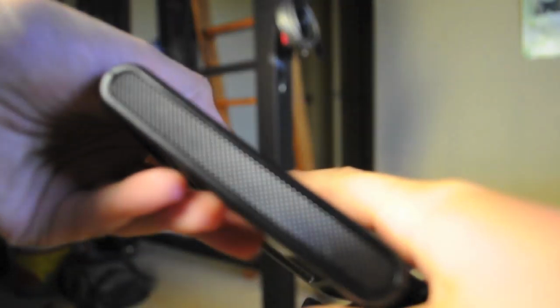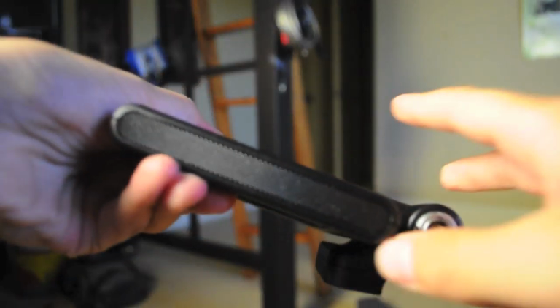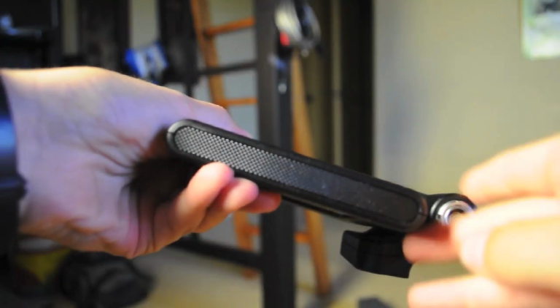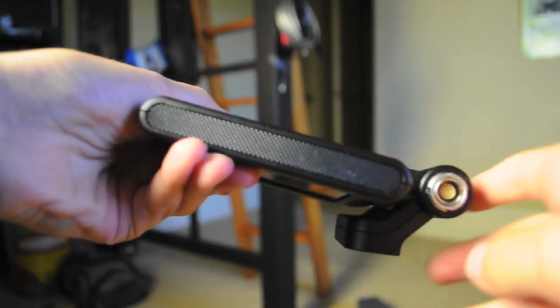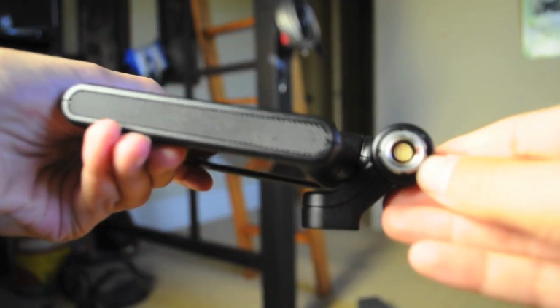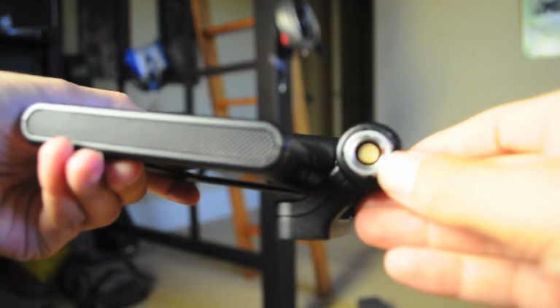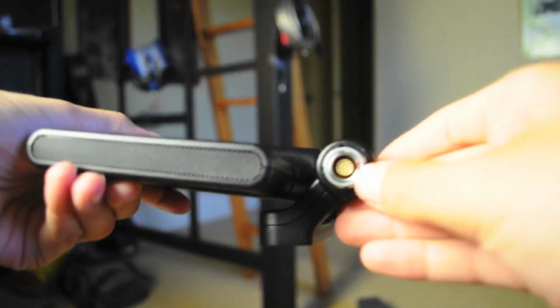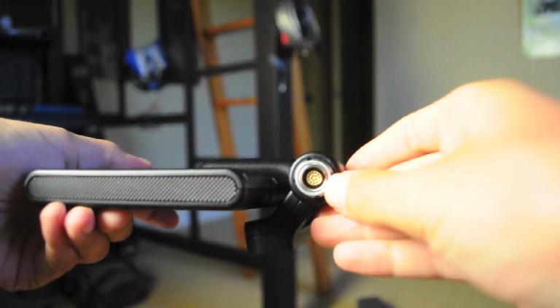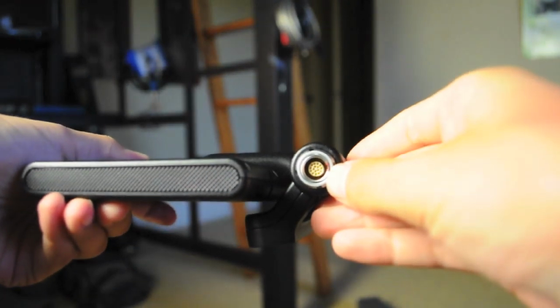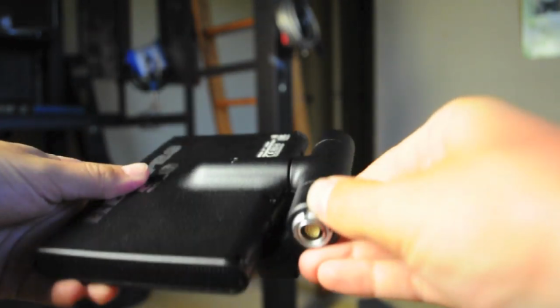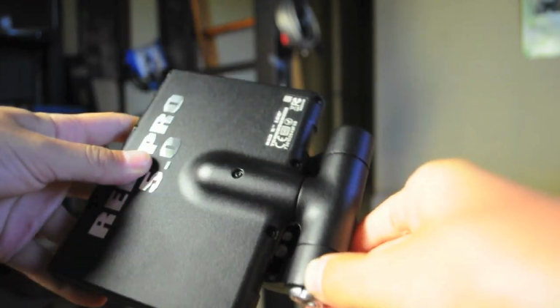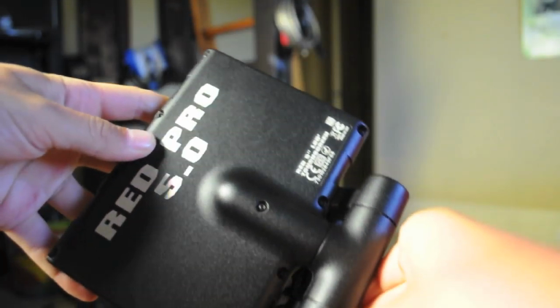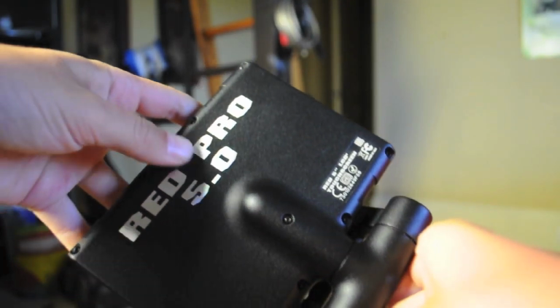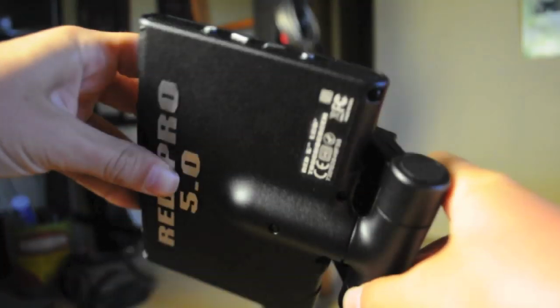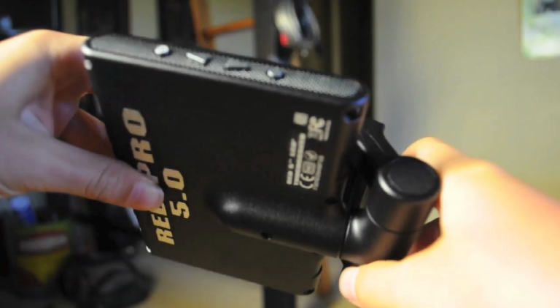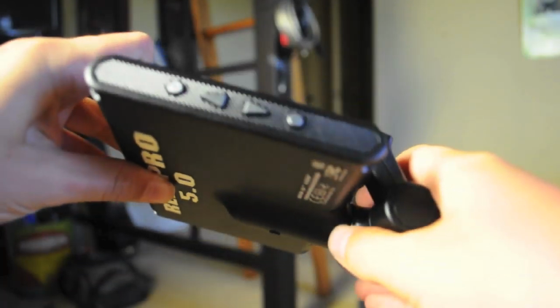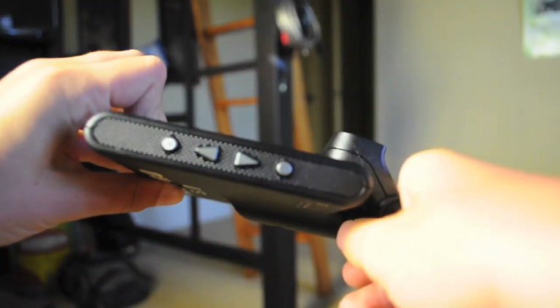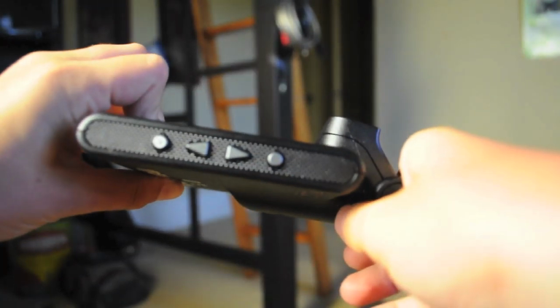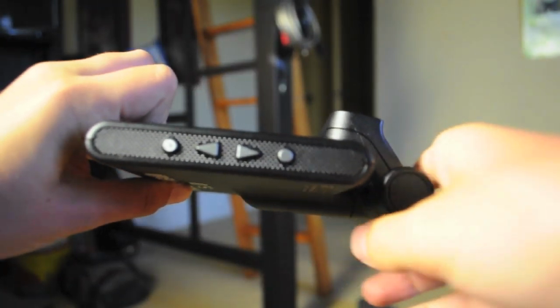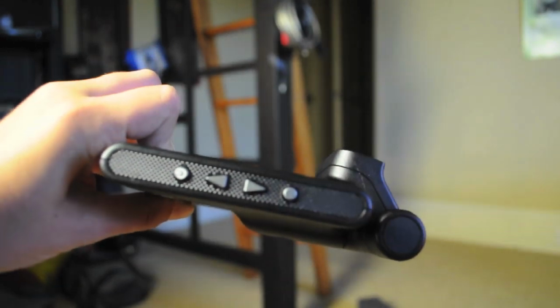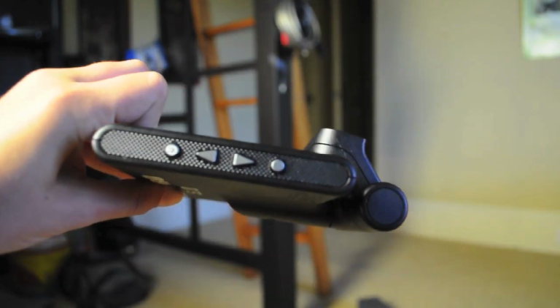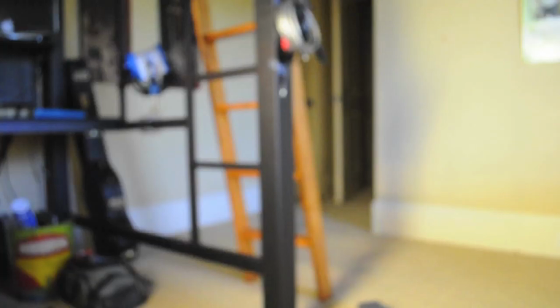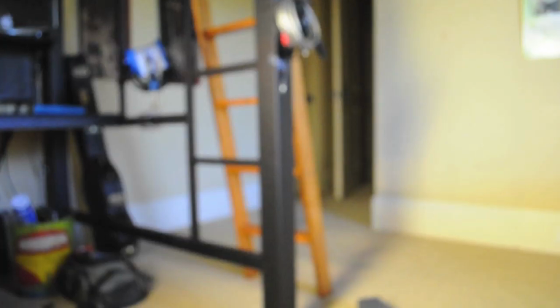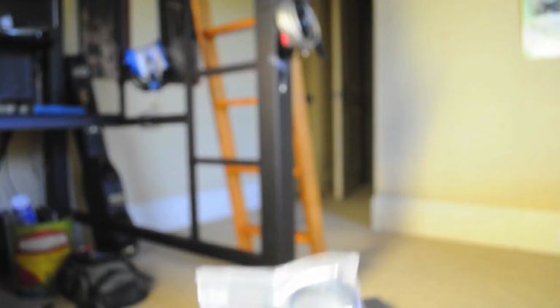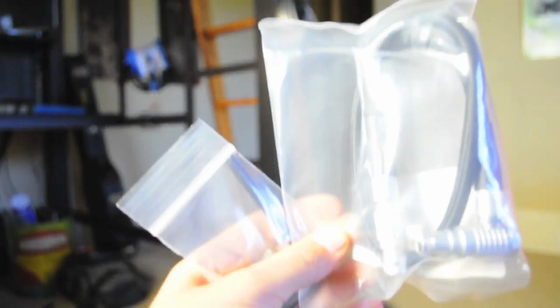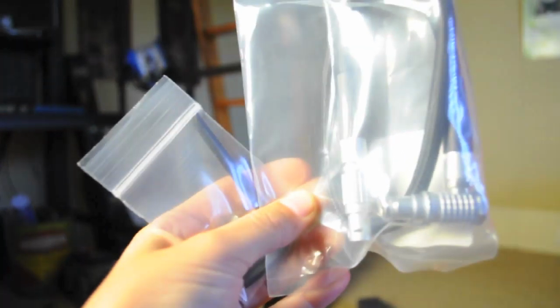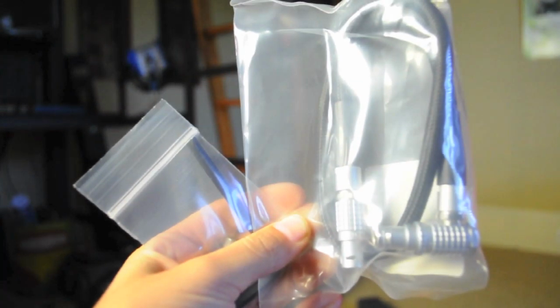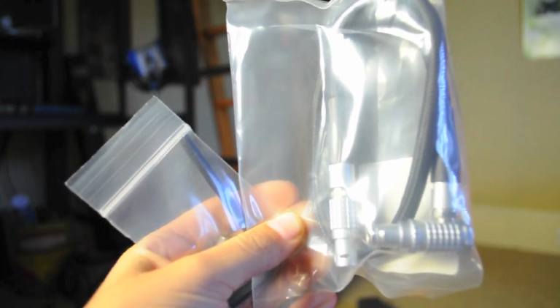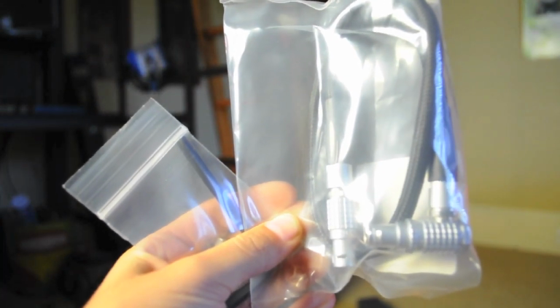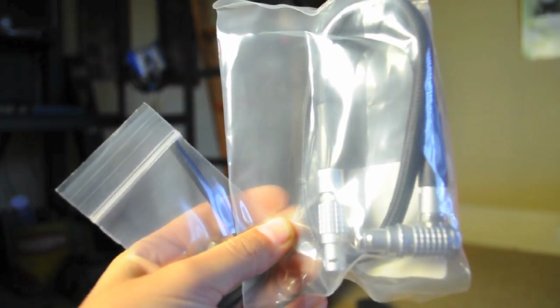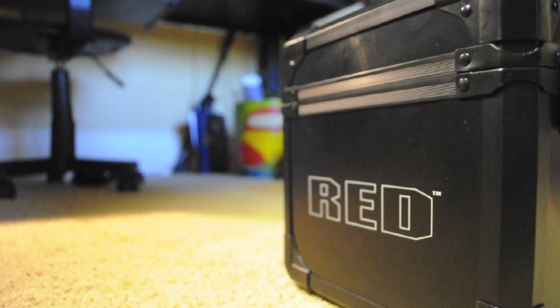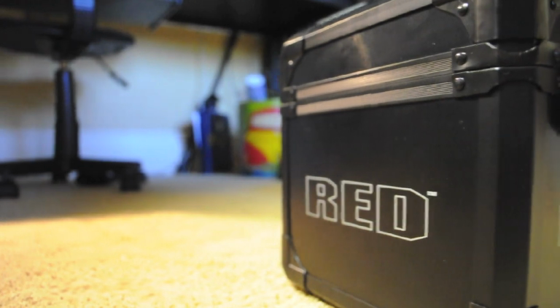It has some grips. On the side it has the port that you plug it in with, and on the bottom bracket it says Red Pro 5.0. It has some buttons including power. Here are also two cables and allen wrenches that came with it.